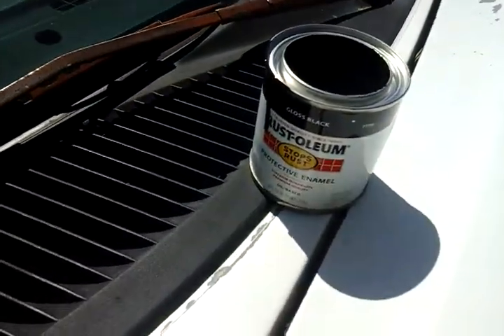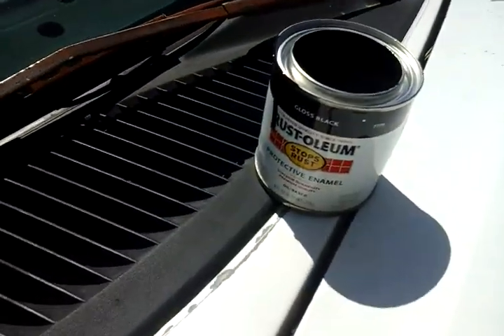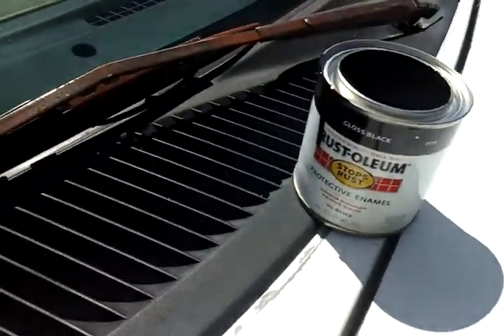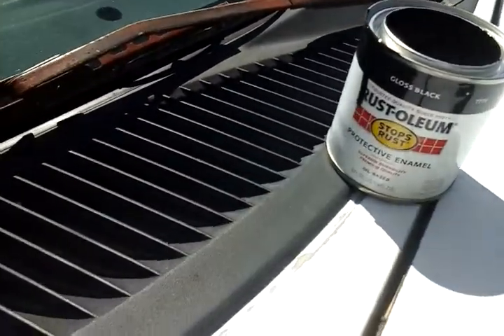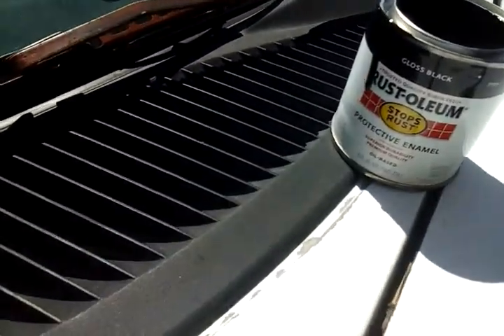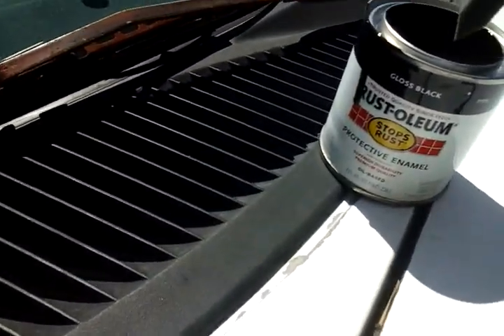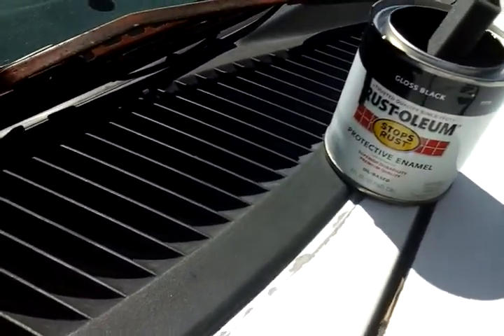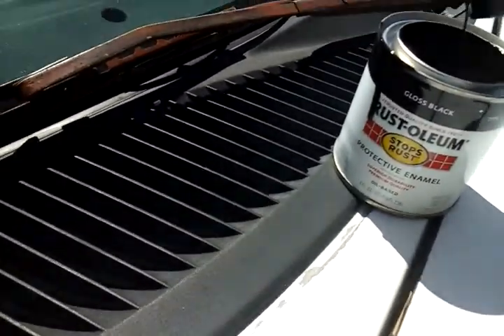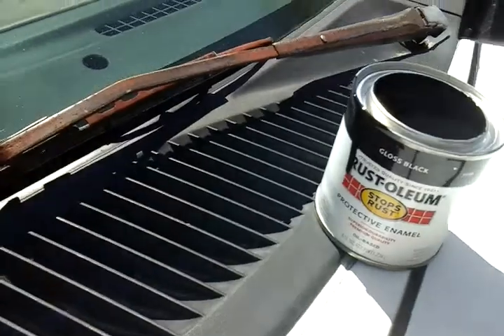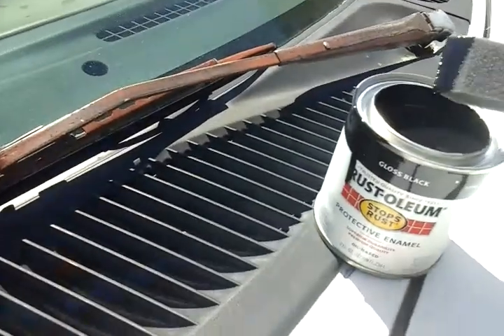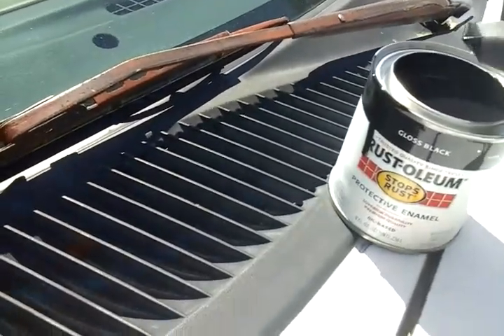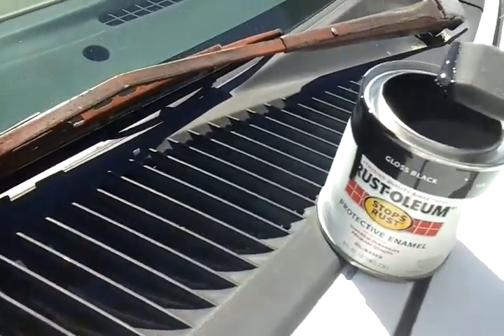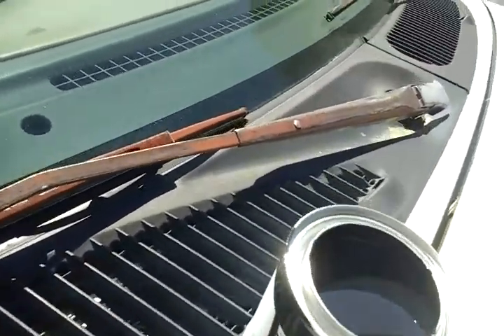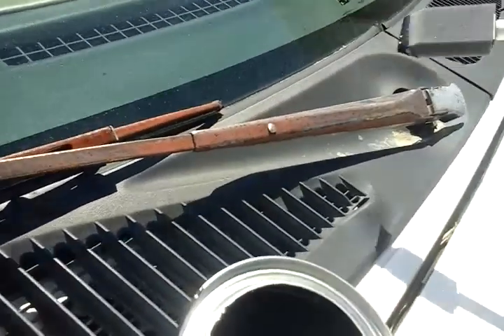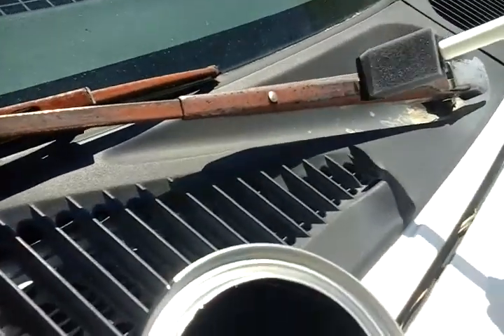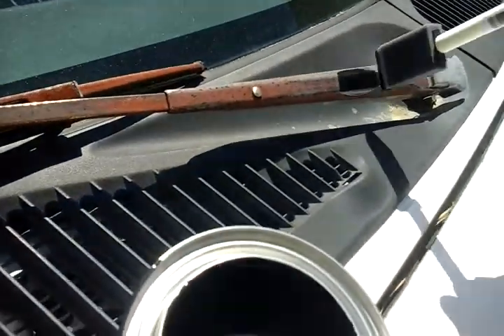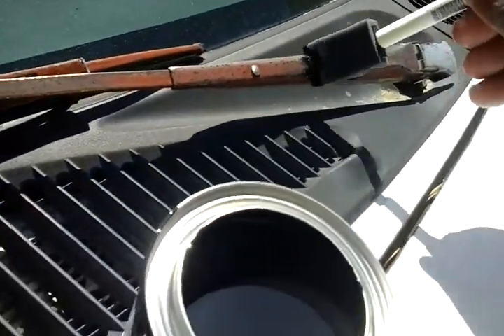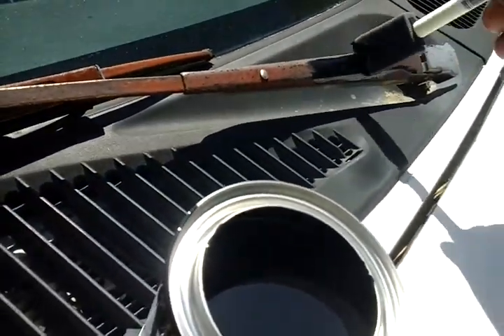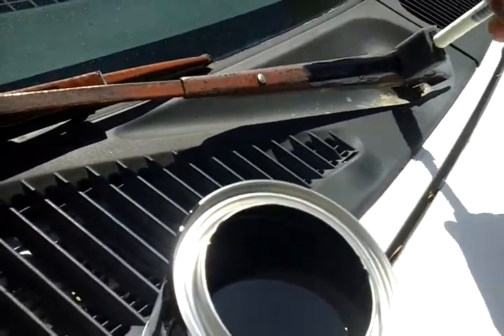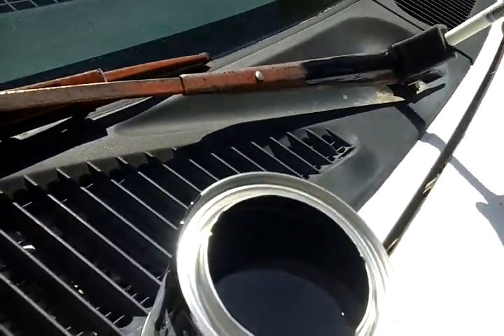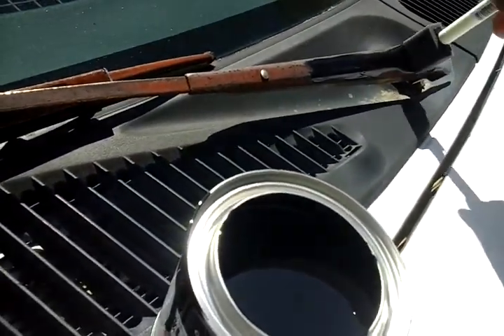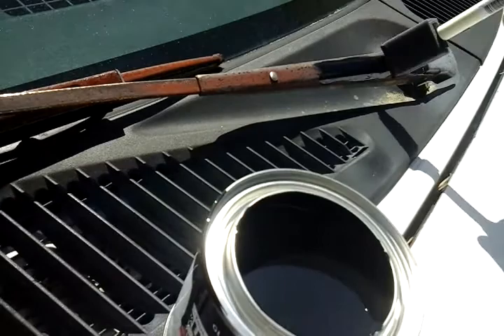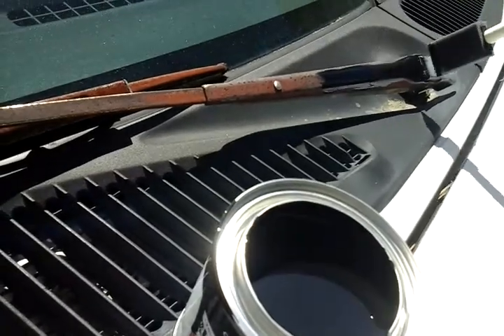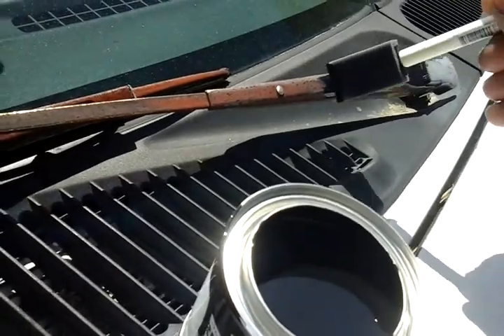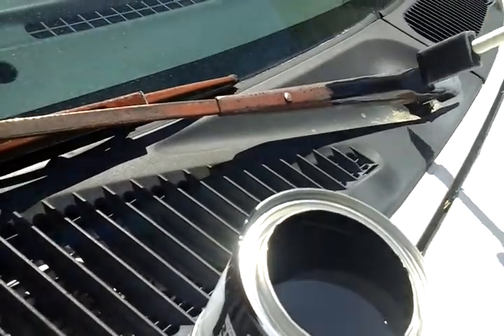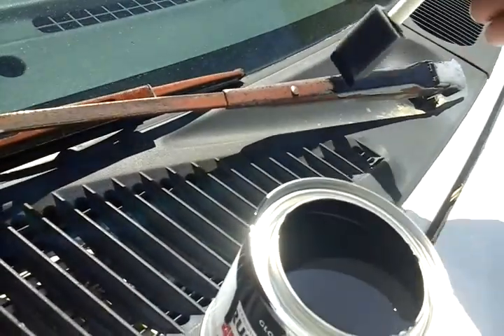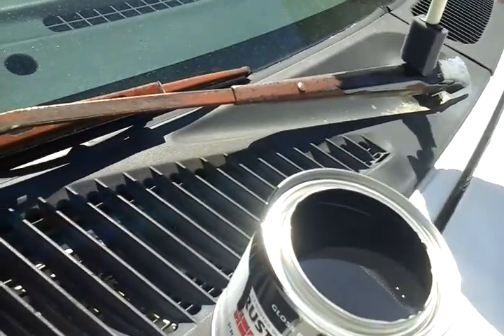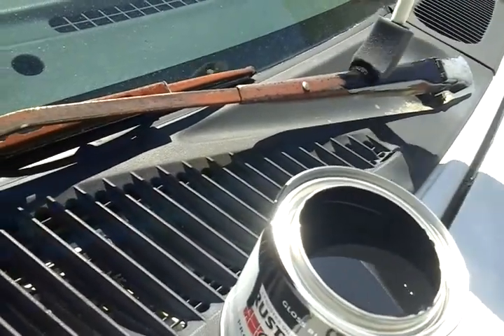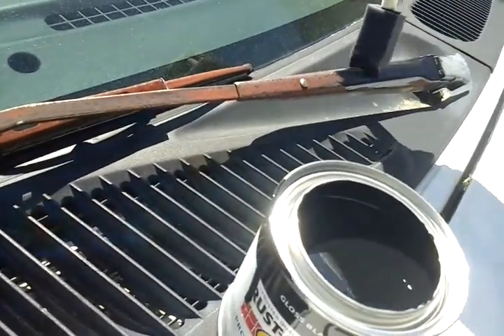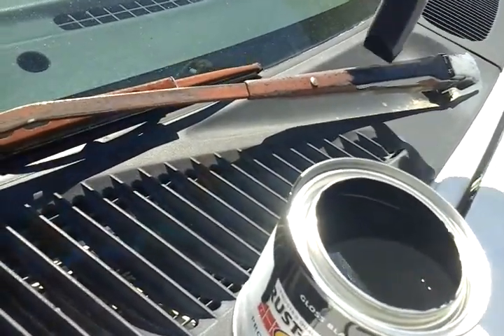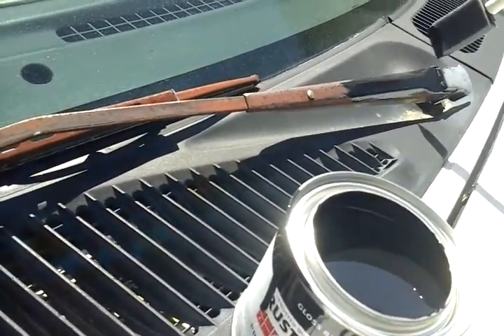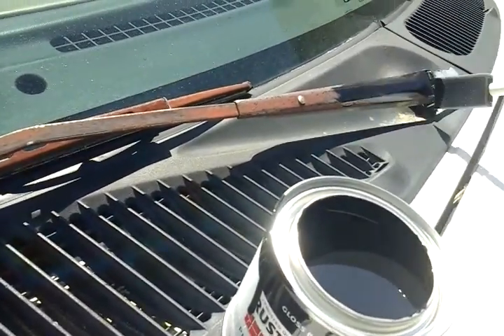Alright, so I'm going to show you guys what I'm talking about. Here we go. This is Rust-Oleum, so you ain't got to worry about it rusting no more and nothing like that — it stops rust.